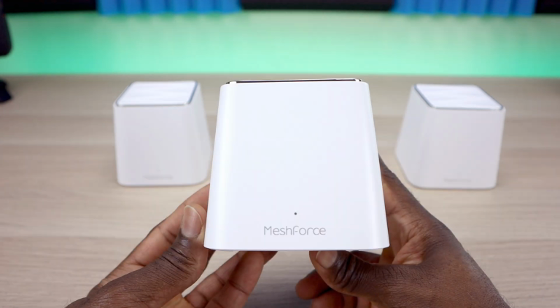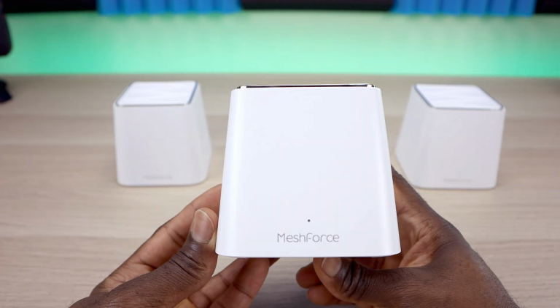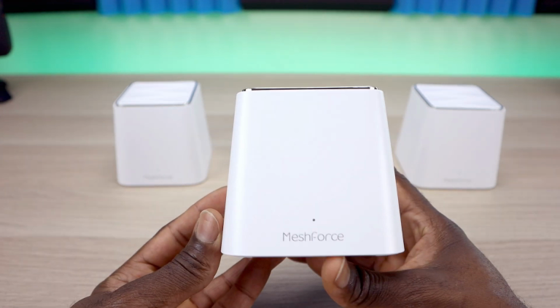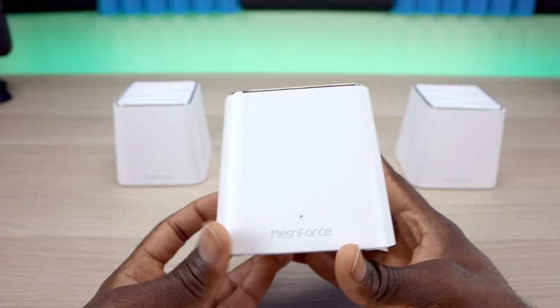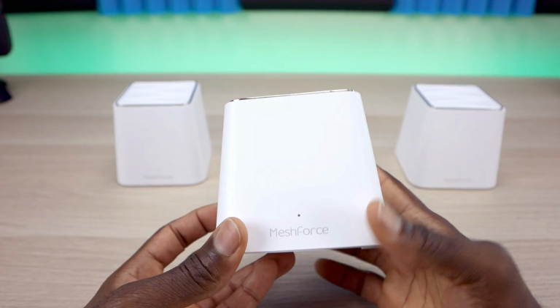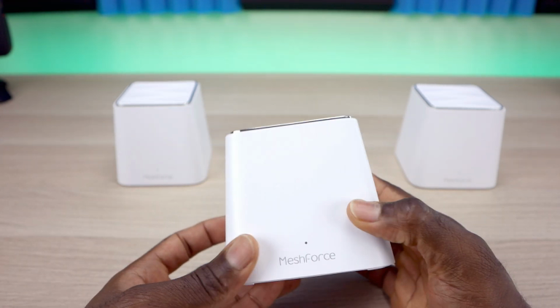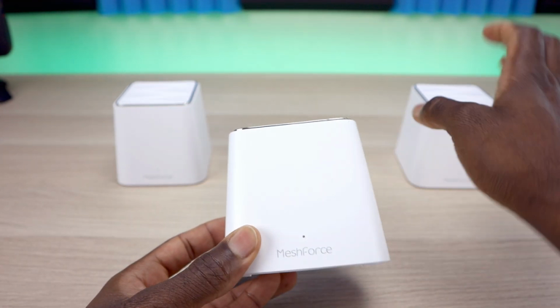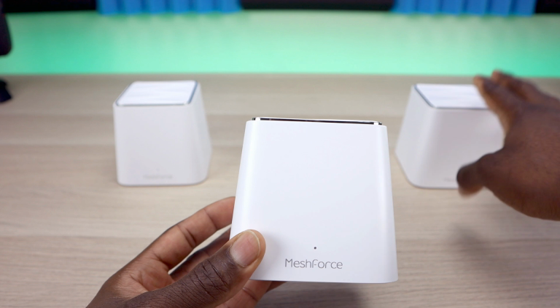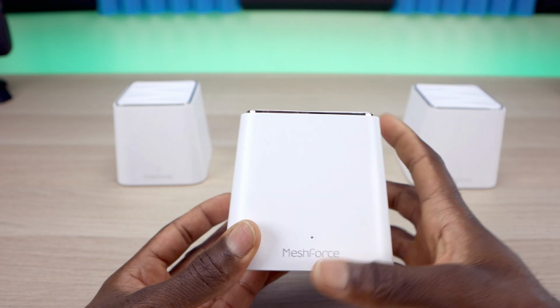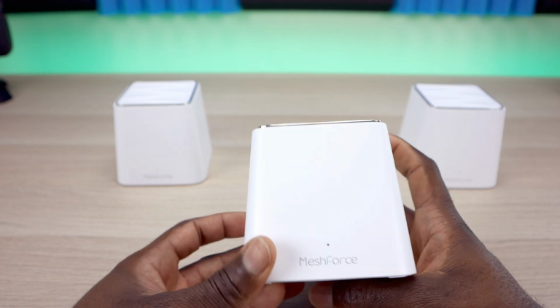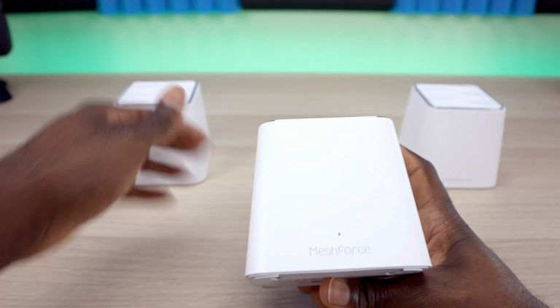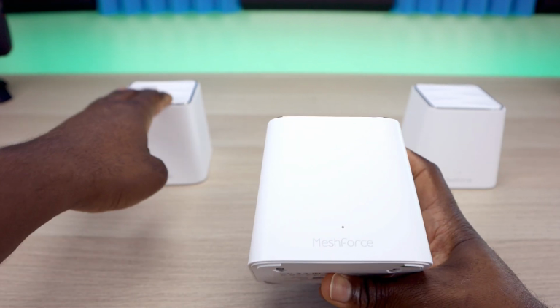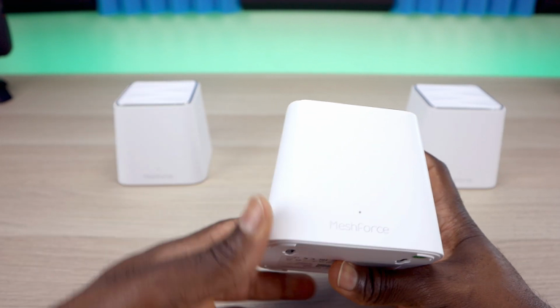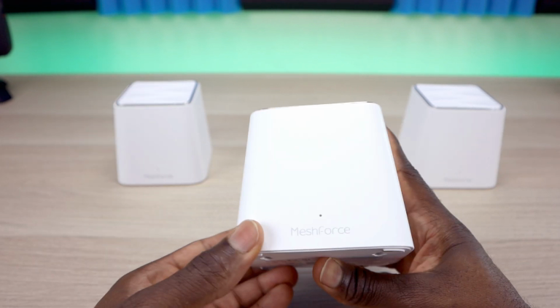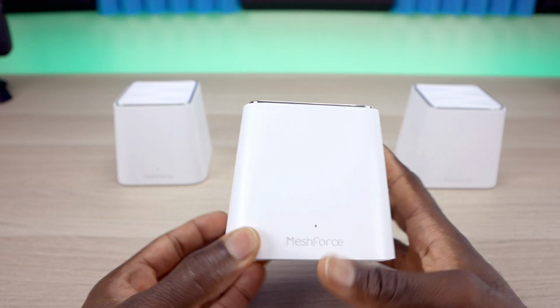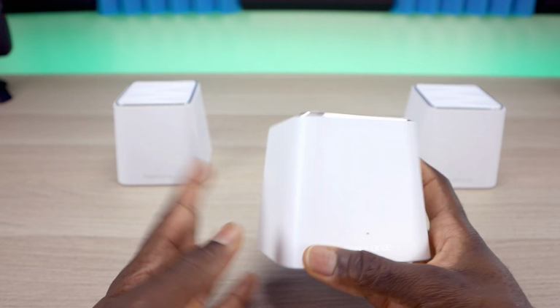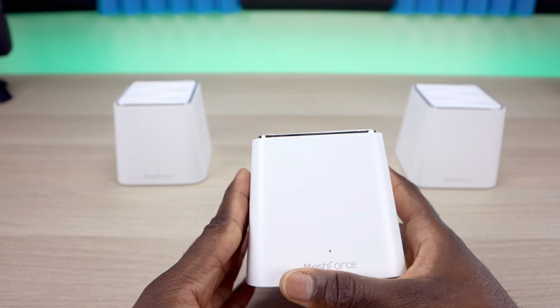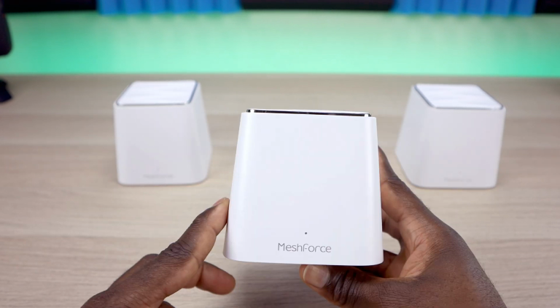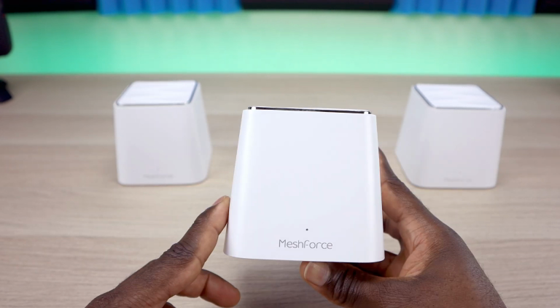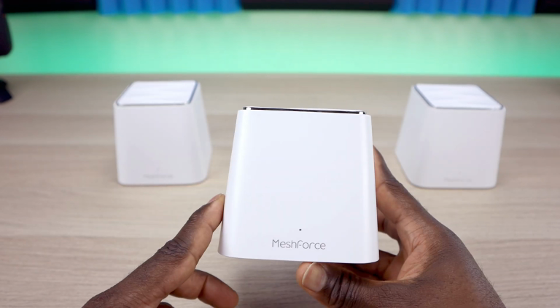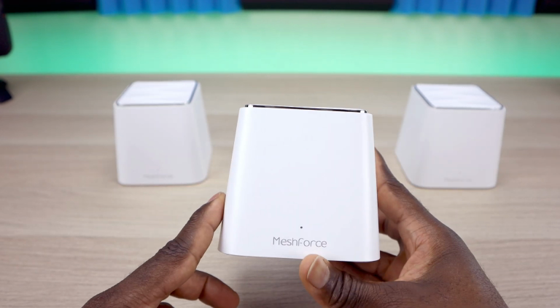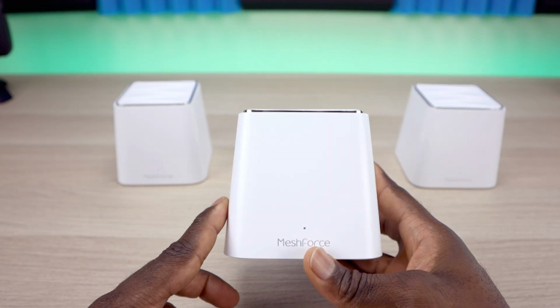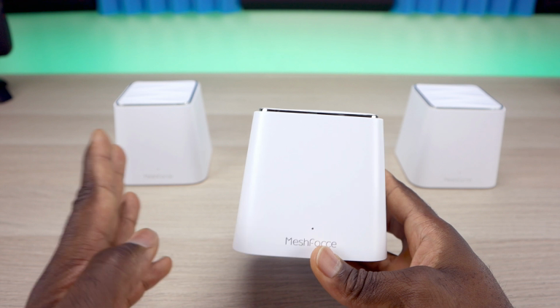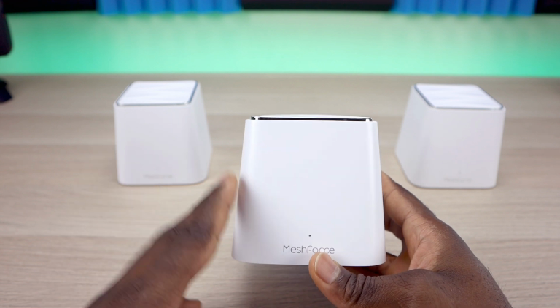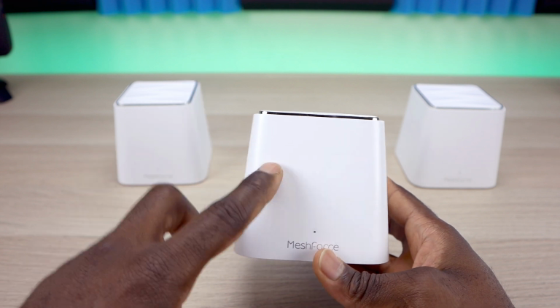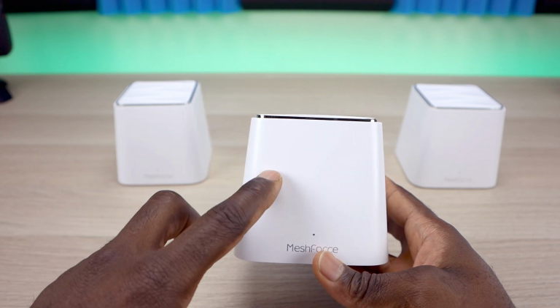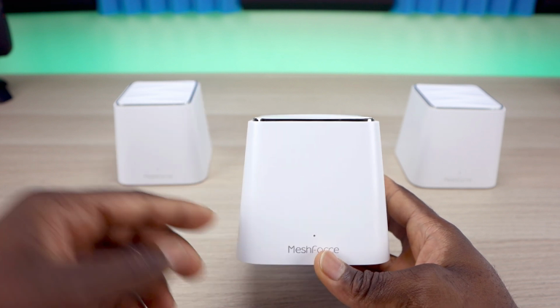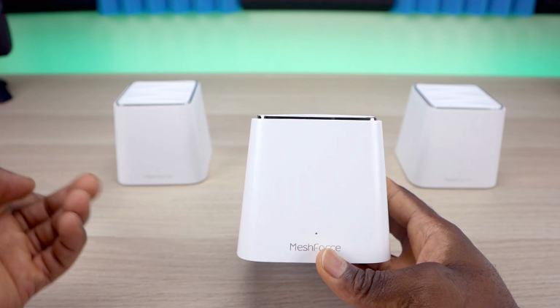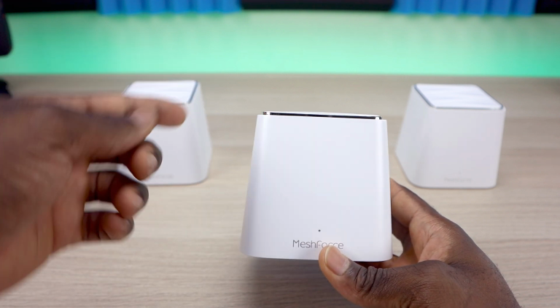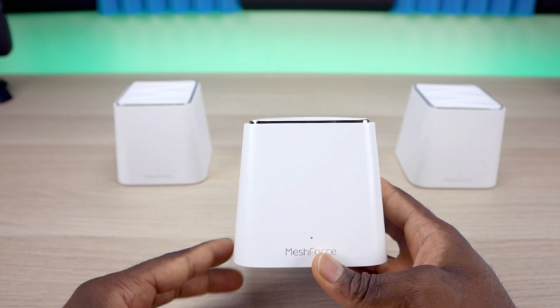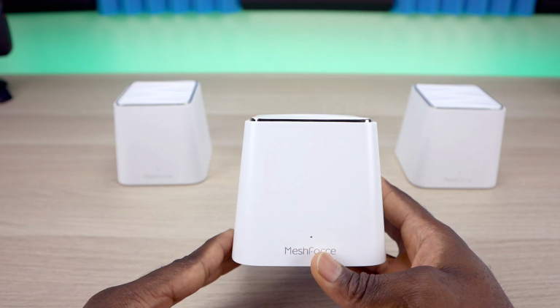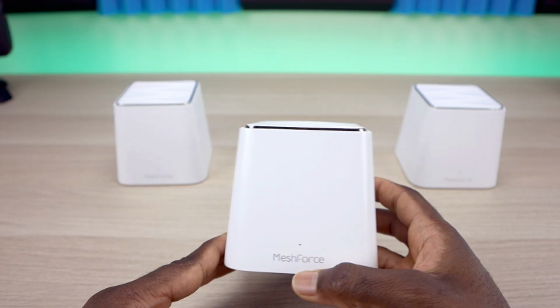It doesn't matter which one of these units you use as your main — all you need to do is pick one, plug it into your modem or router, set up the main one, and then you can add the additional access points.